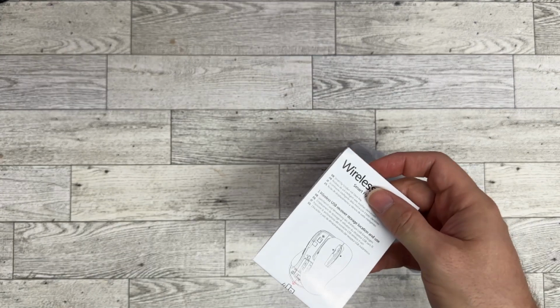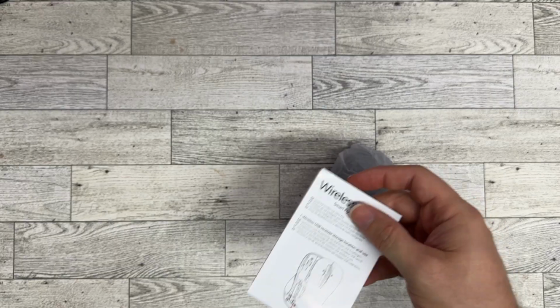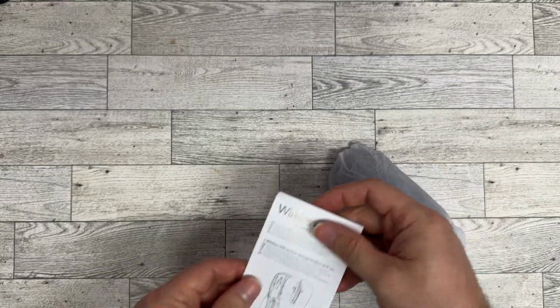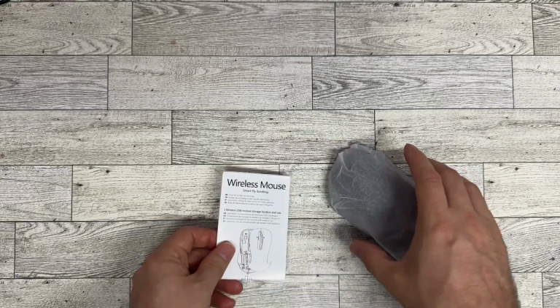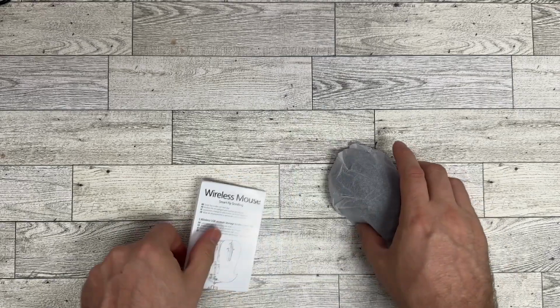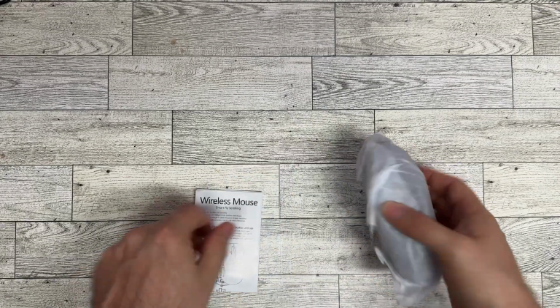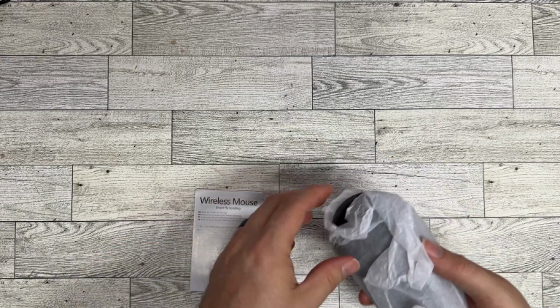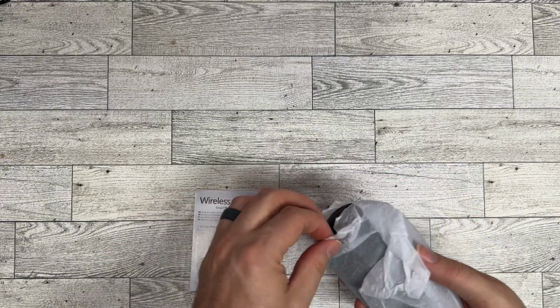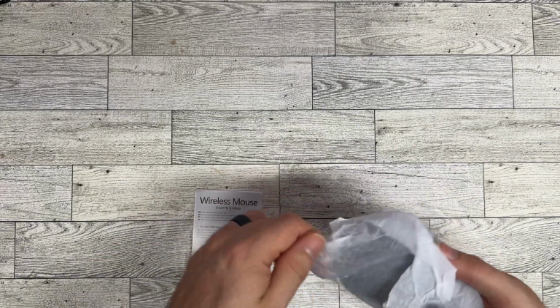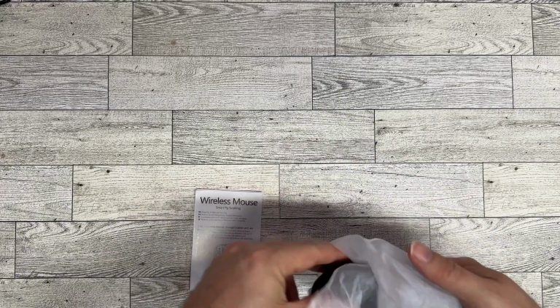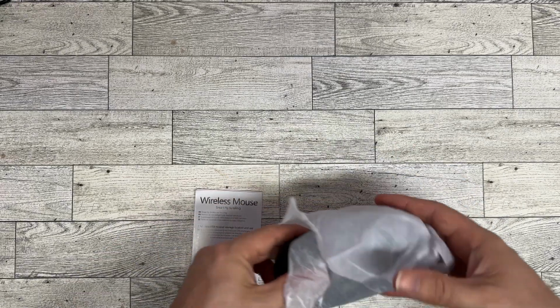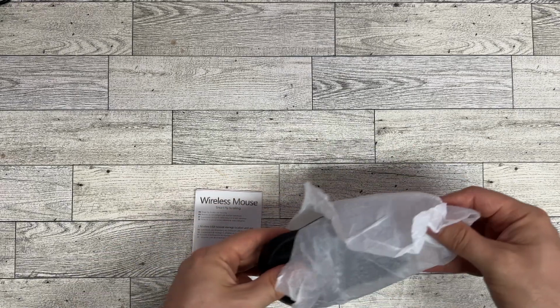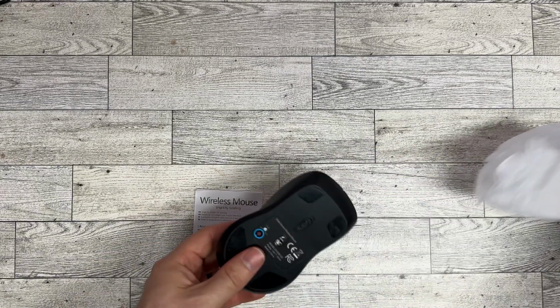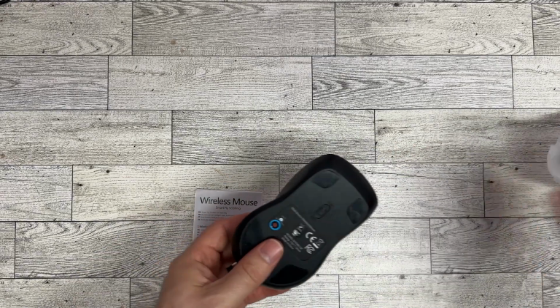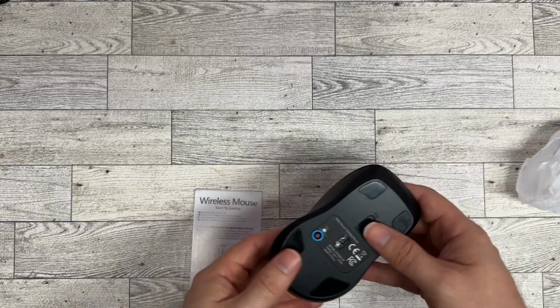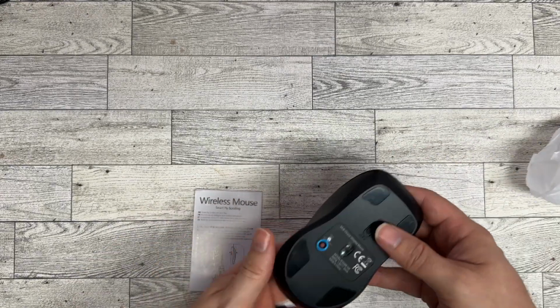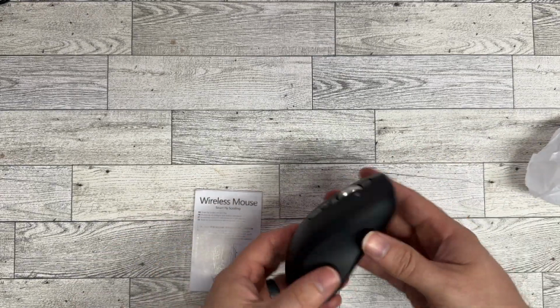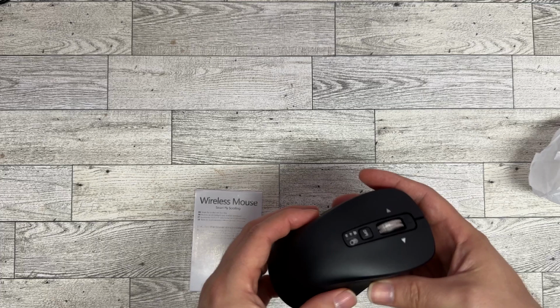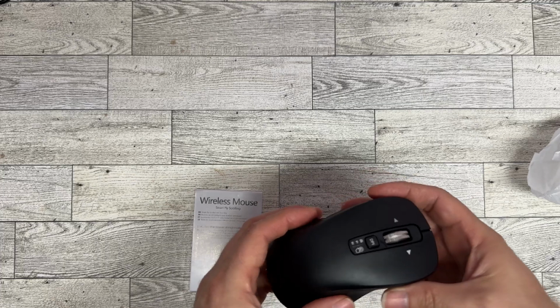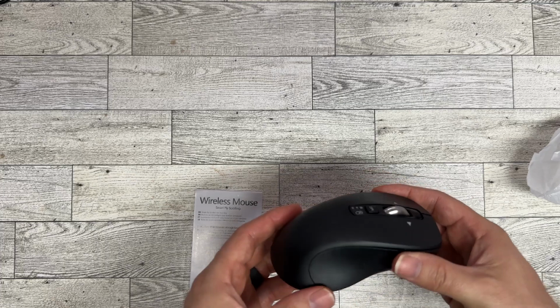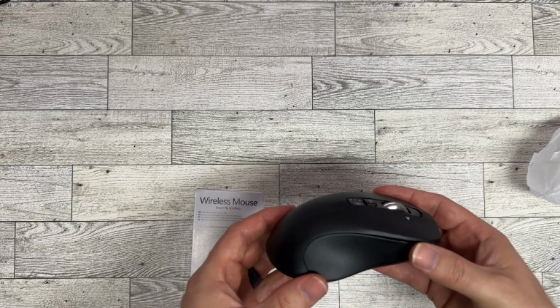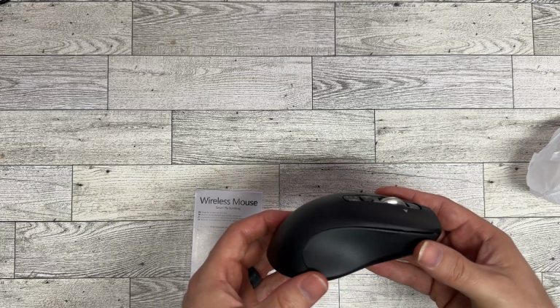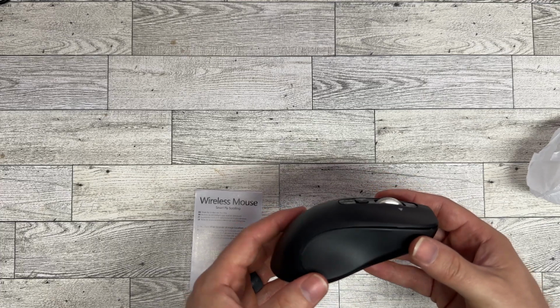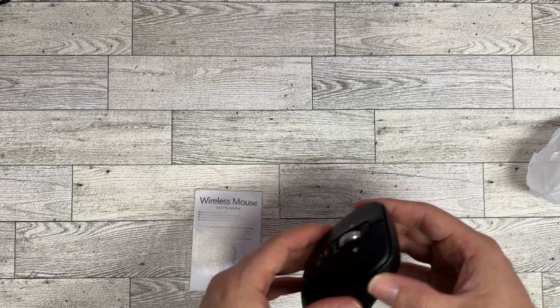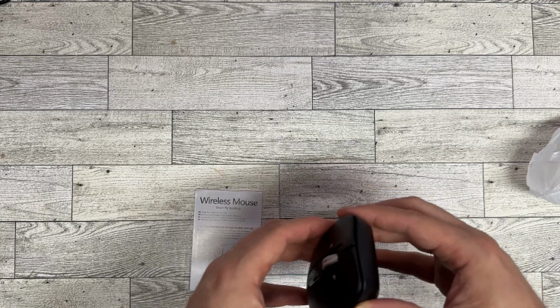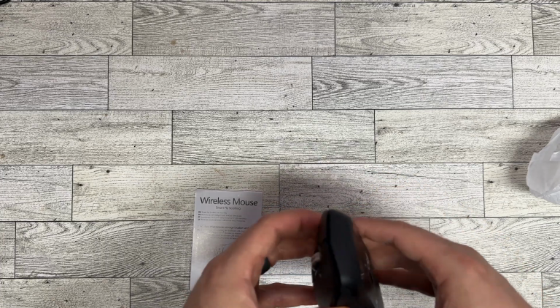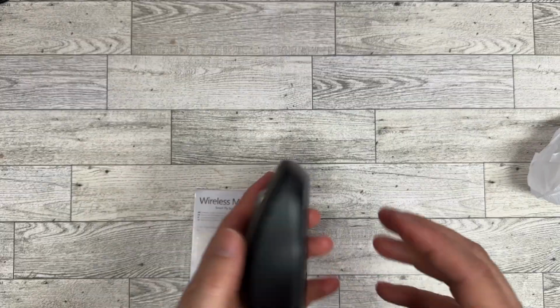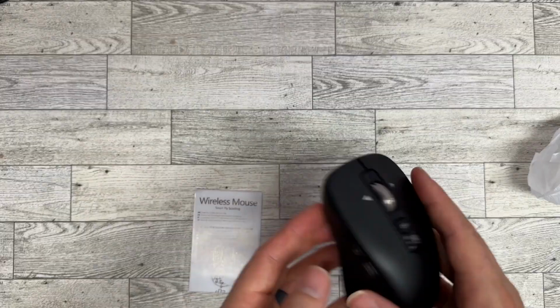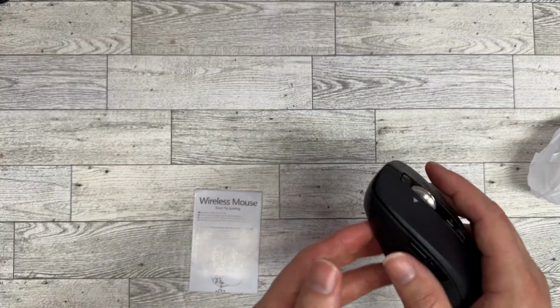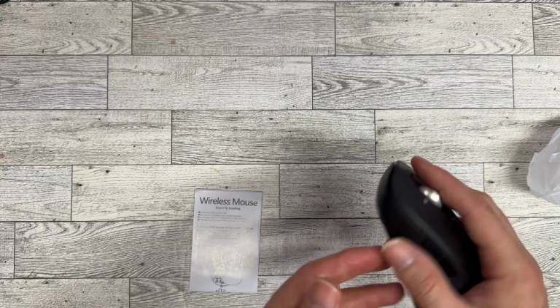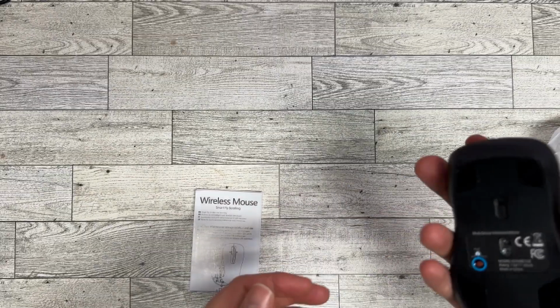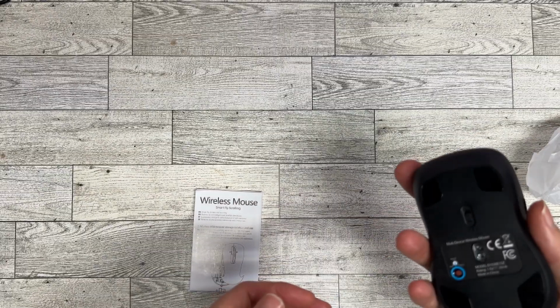This thing has an extremely long battery life and it comes with two batteries. You can have one or both in it depending on how heavy you want your mouse to be.